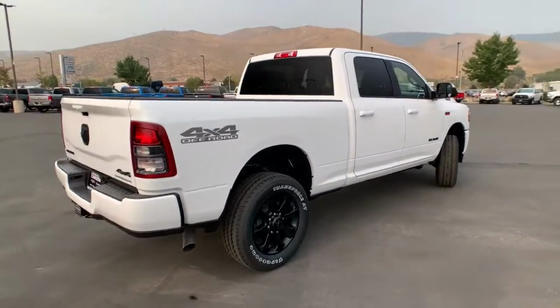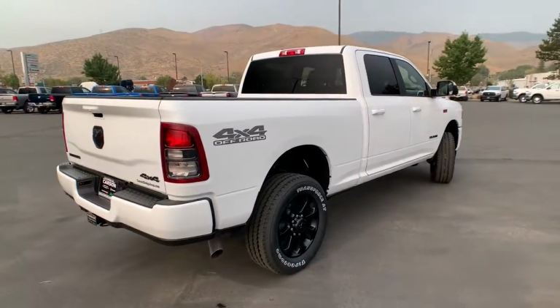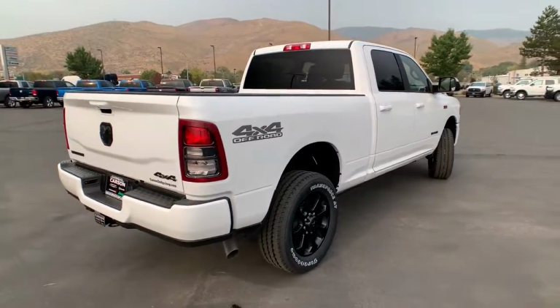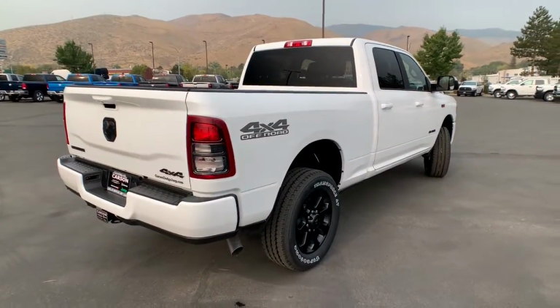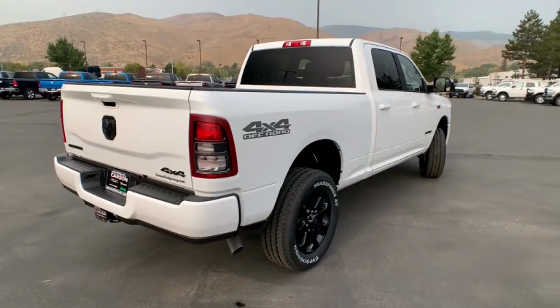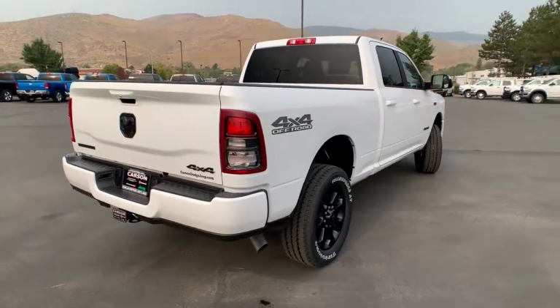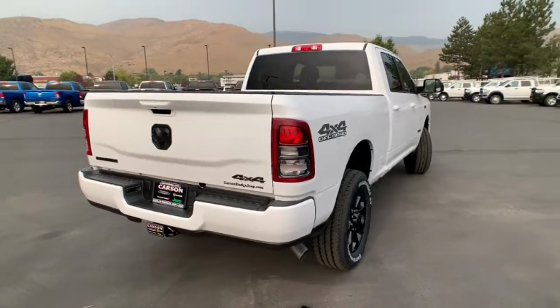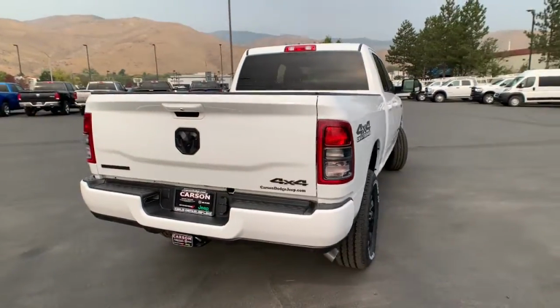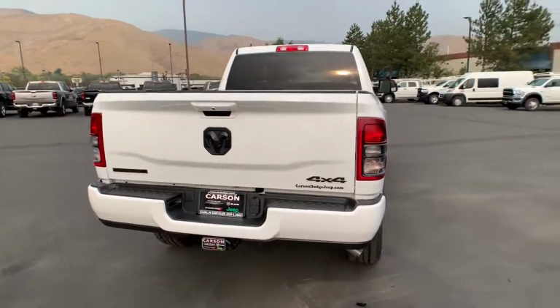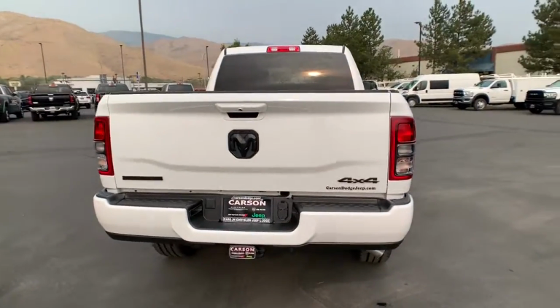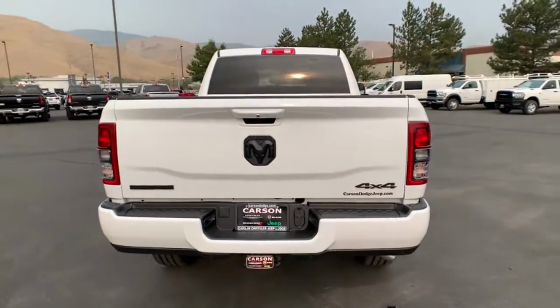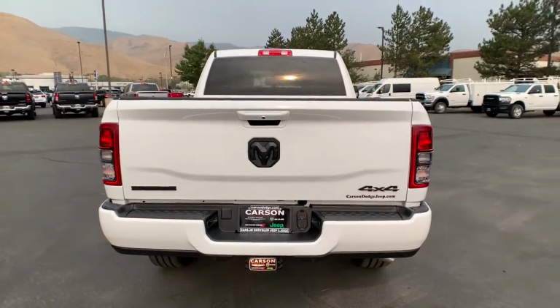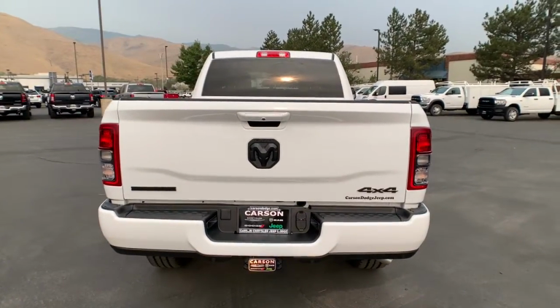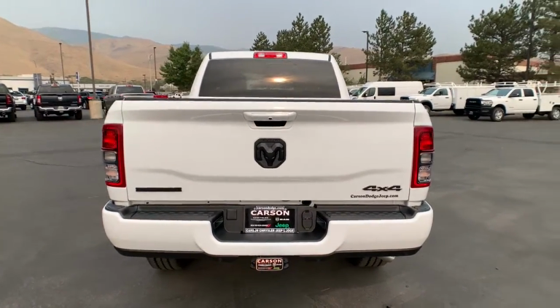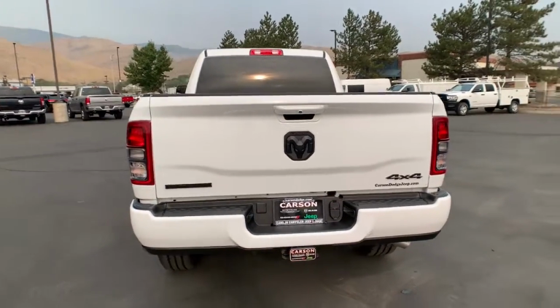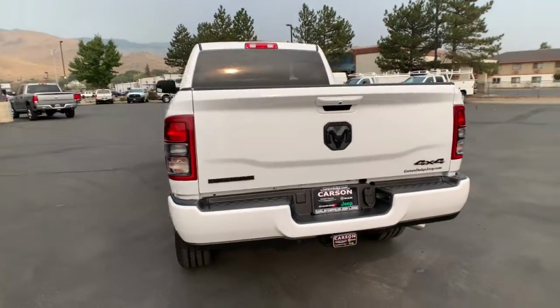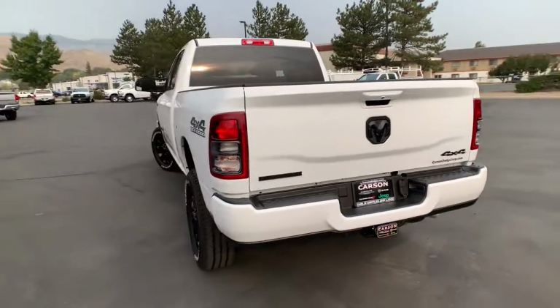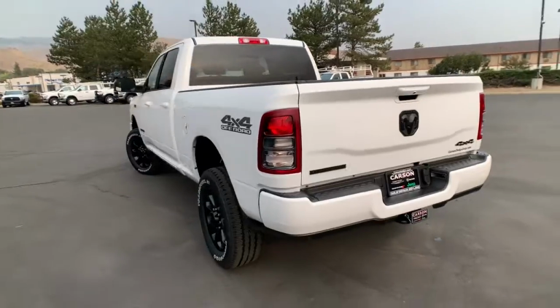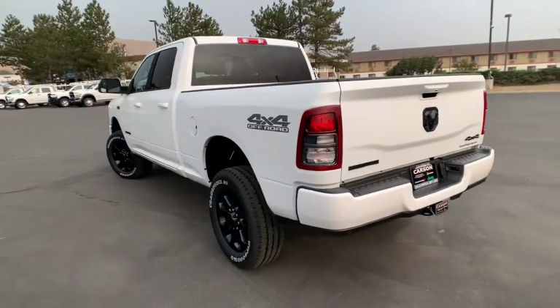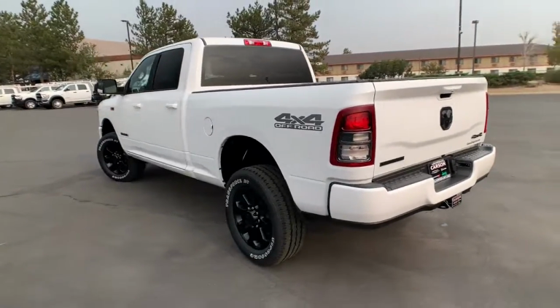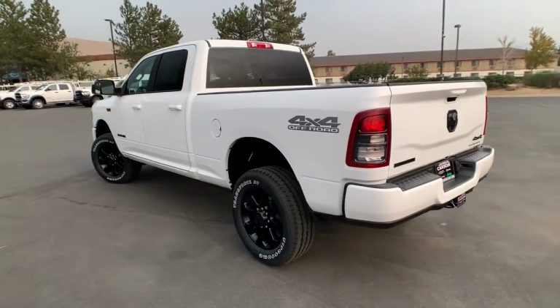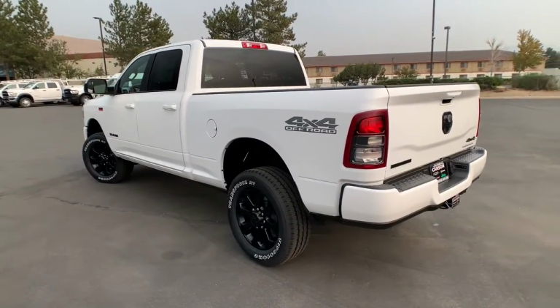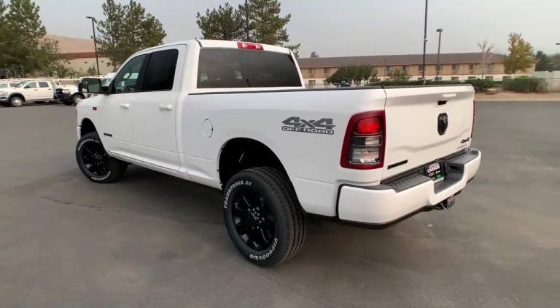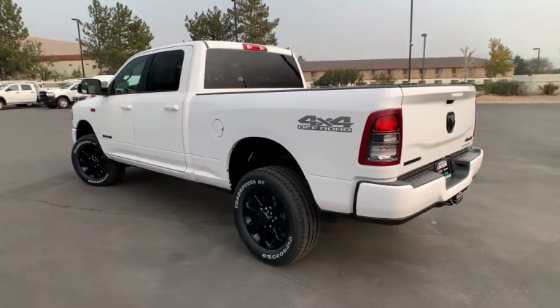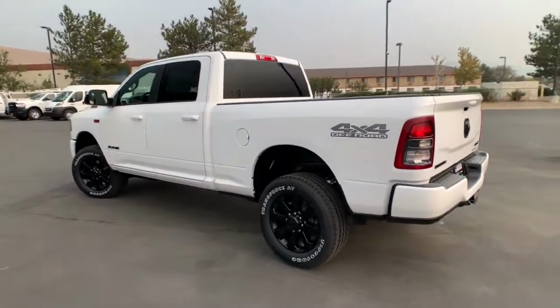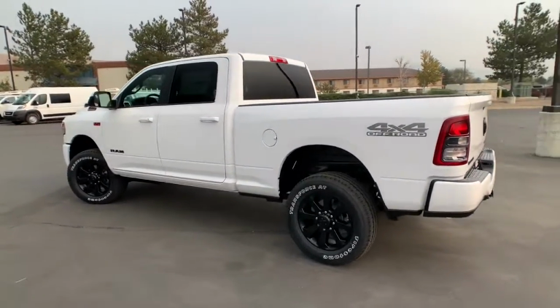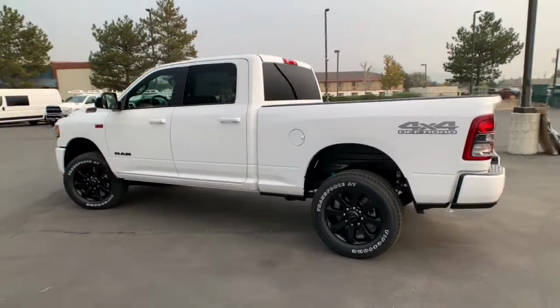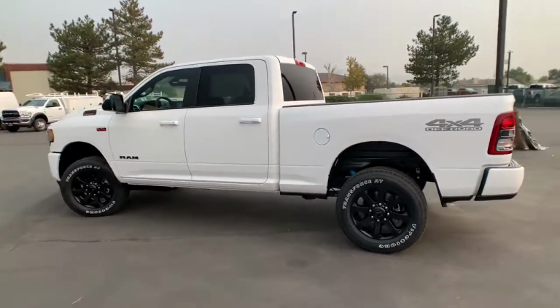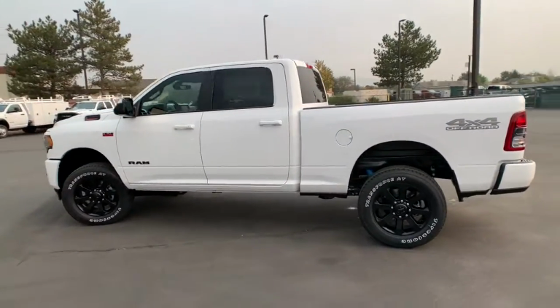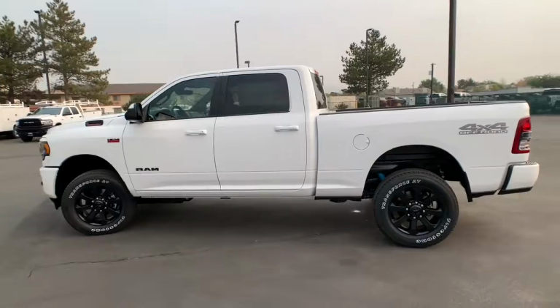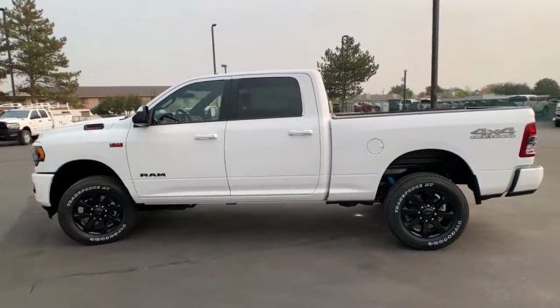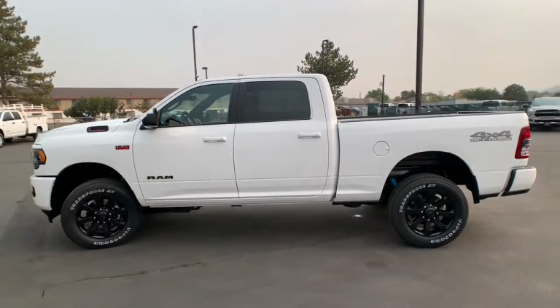These are just some of the great options this vehicle comes with: leather wrapped steering wheel, tow hooks, universal garage door opener. Comfortable and convenient on the inside, tough as nails on the outside — the Ram 2500.